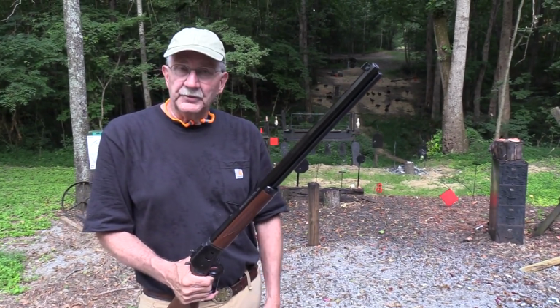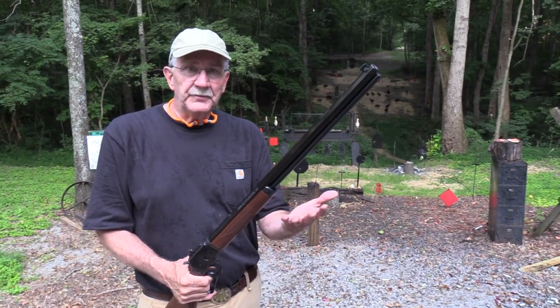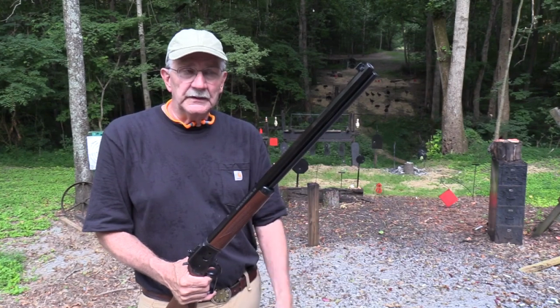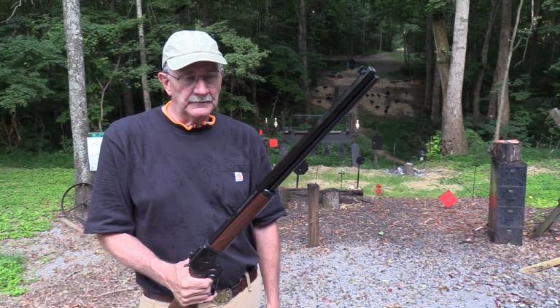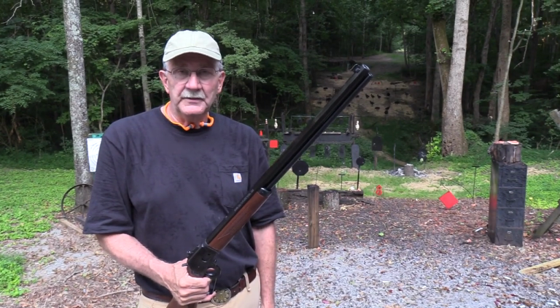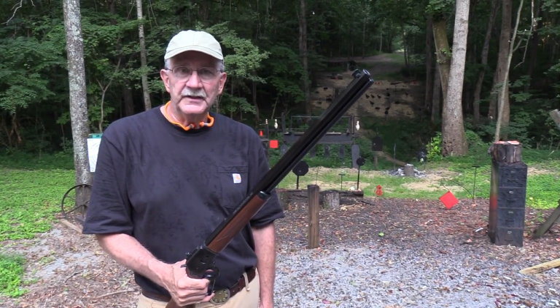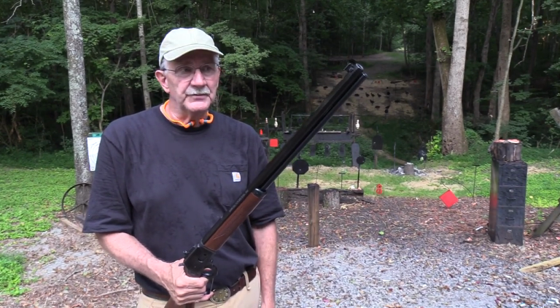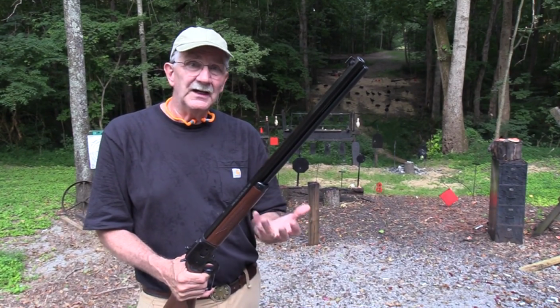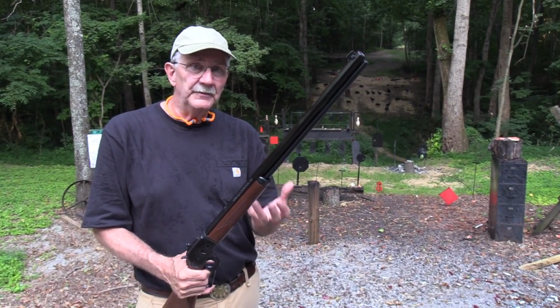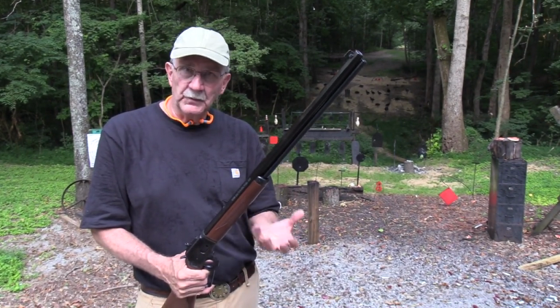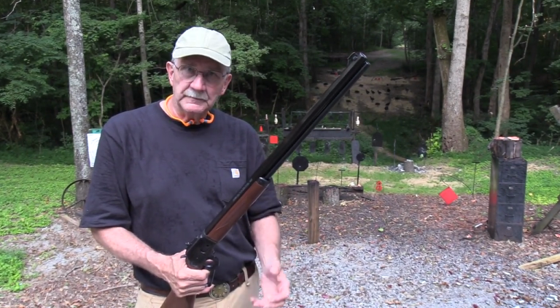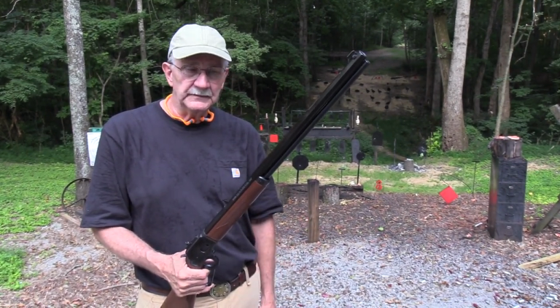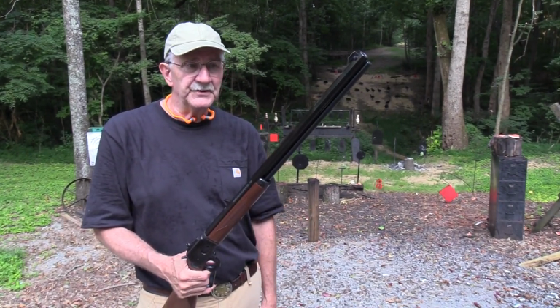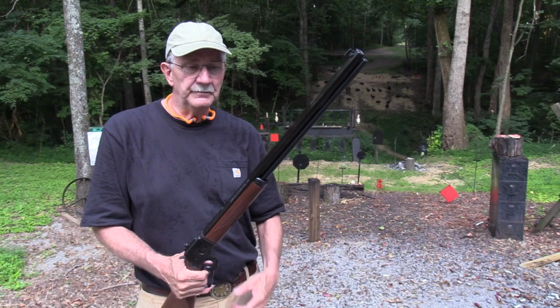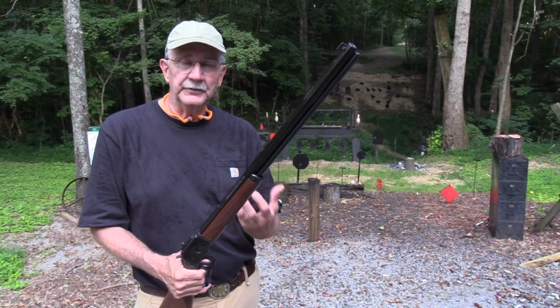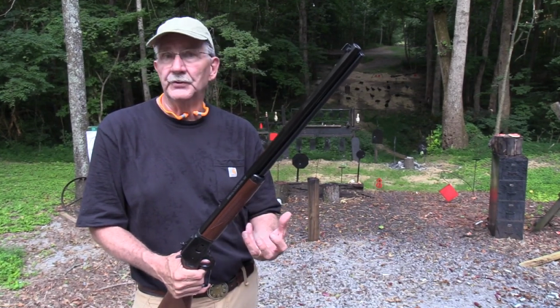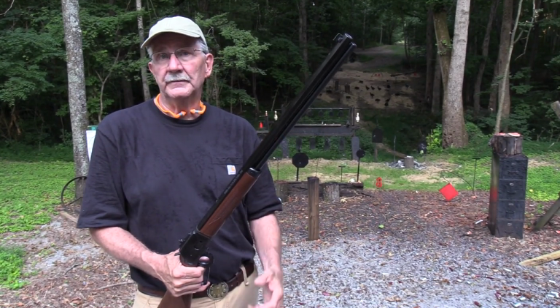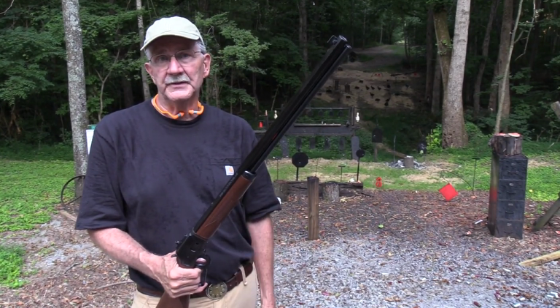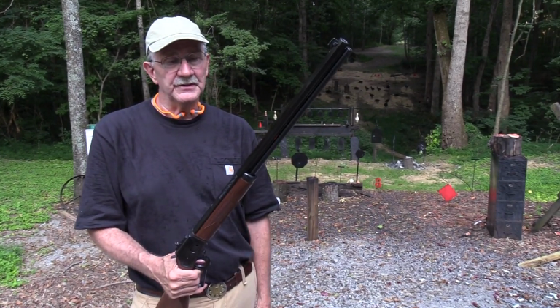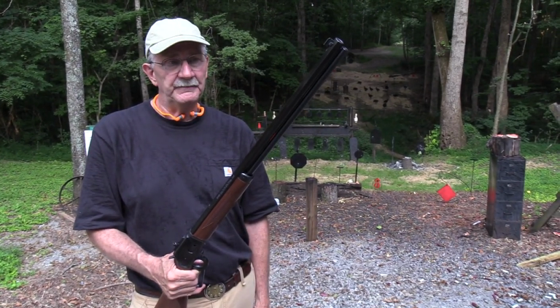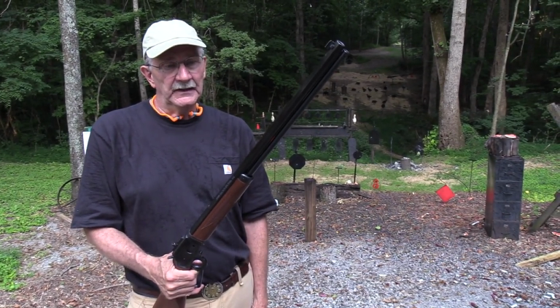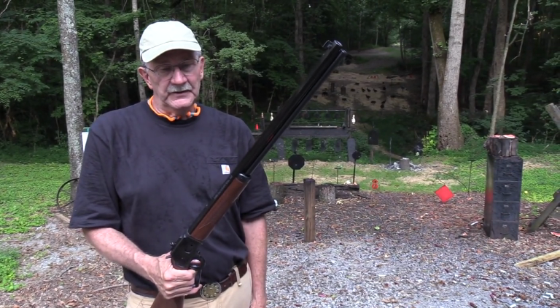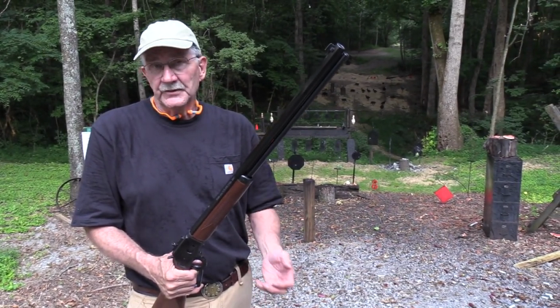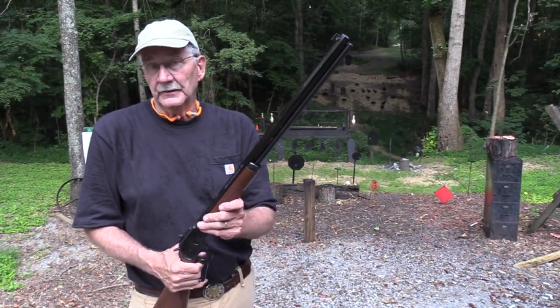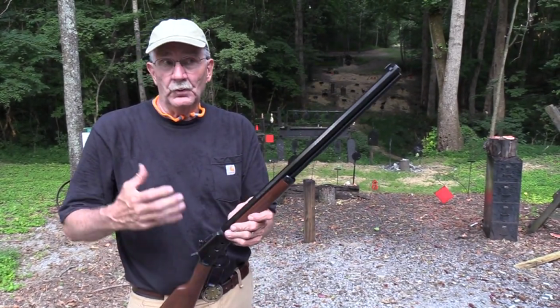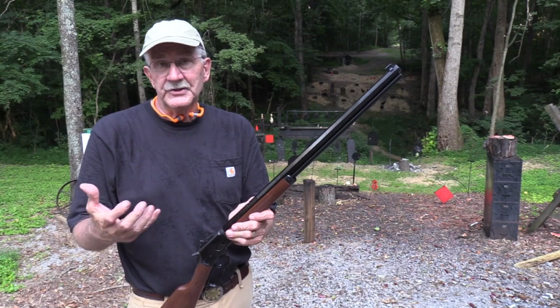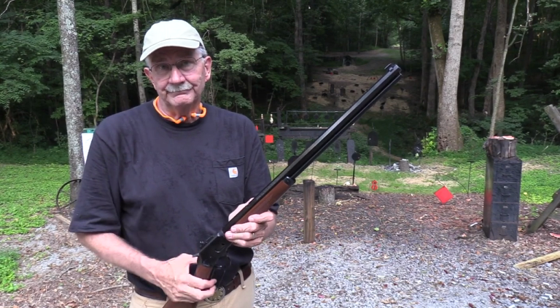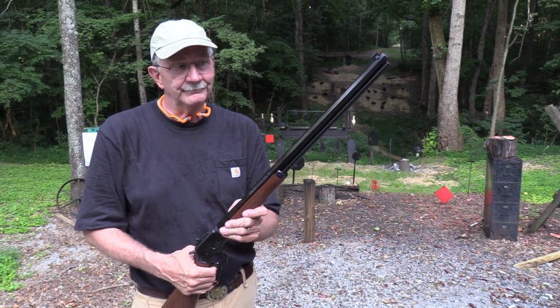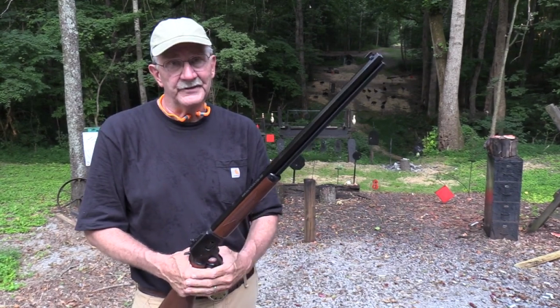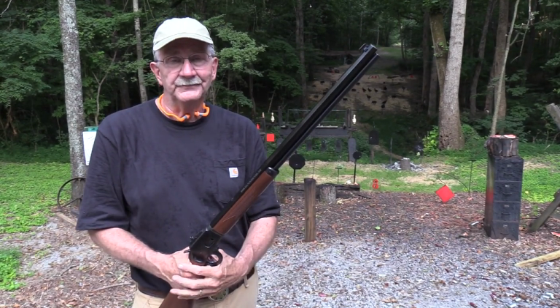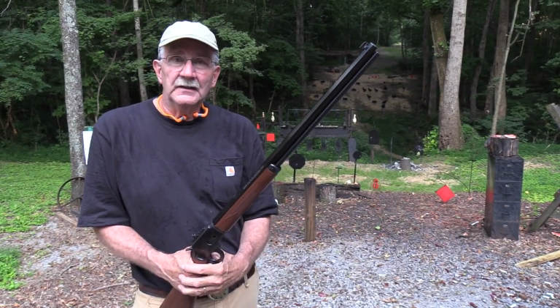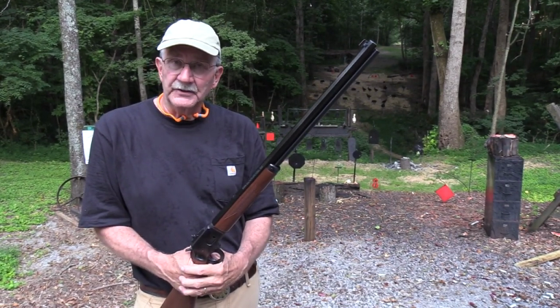Appreciate your support. Glad you came by this evening. It's really hot, humid, sweaty - good to see you. Able to endure the elements, just as I'm doing. Enjoy a little shooting, or at least watching me shoot. Life is good.